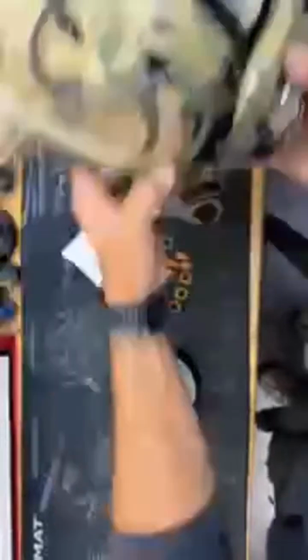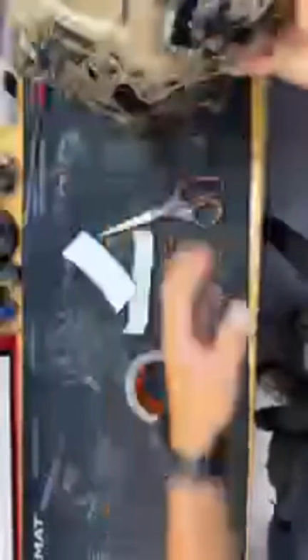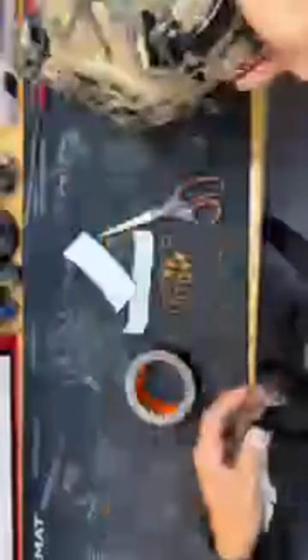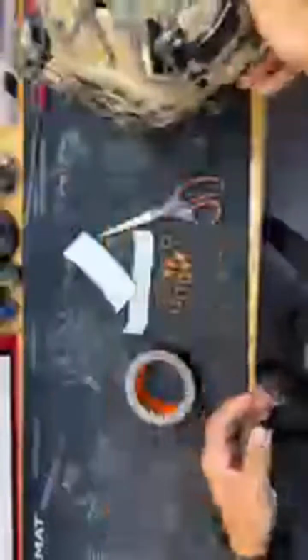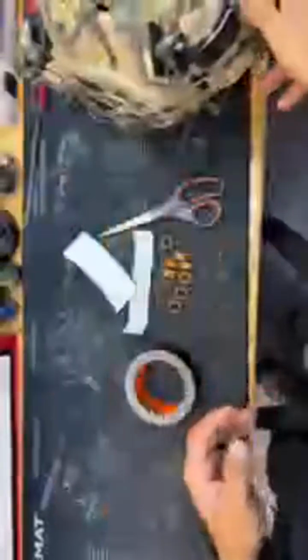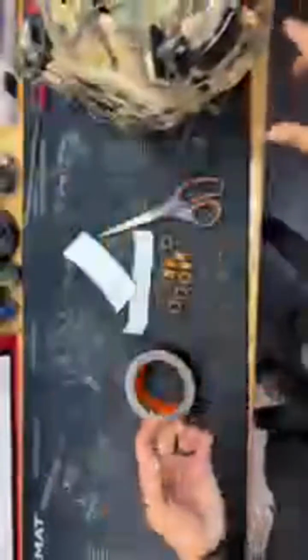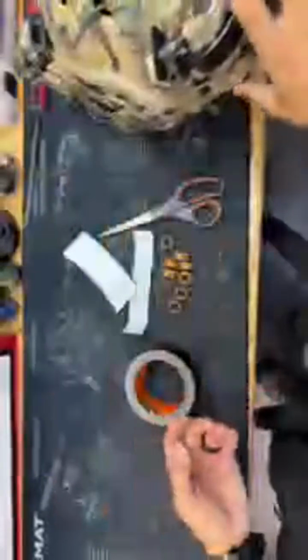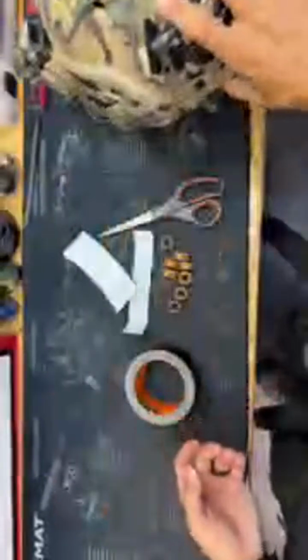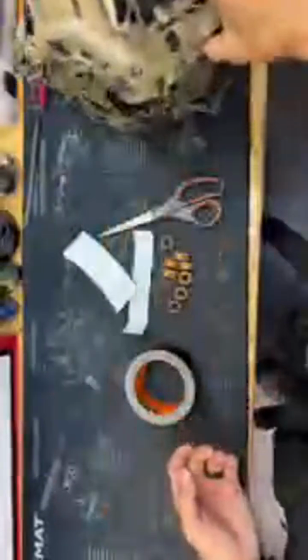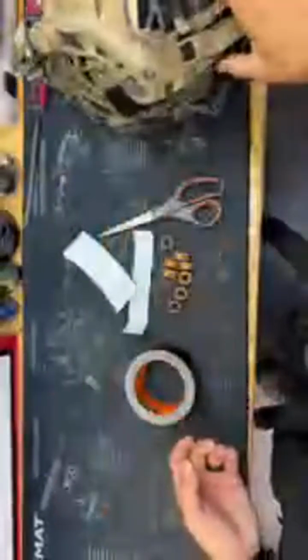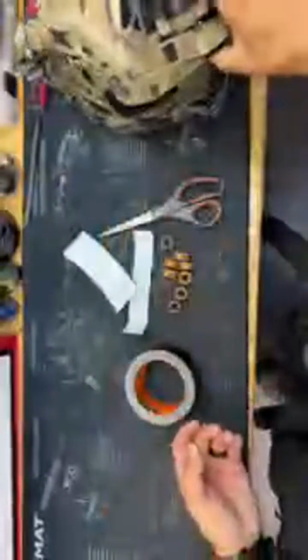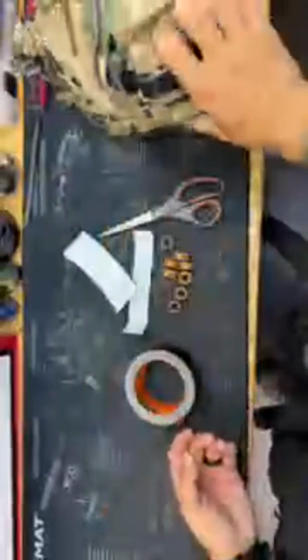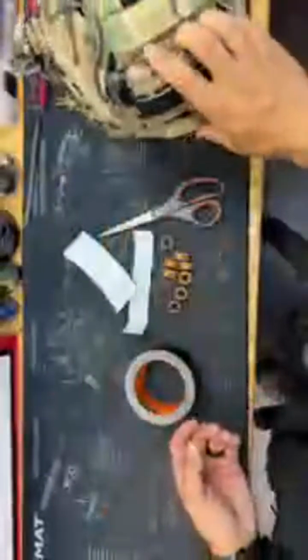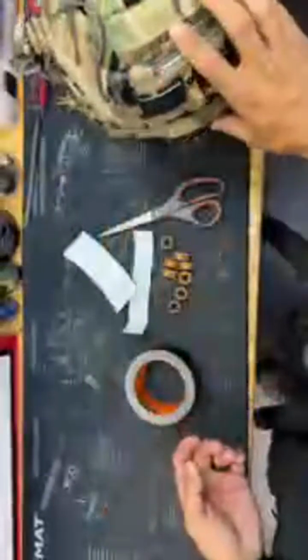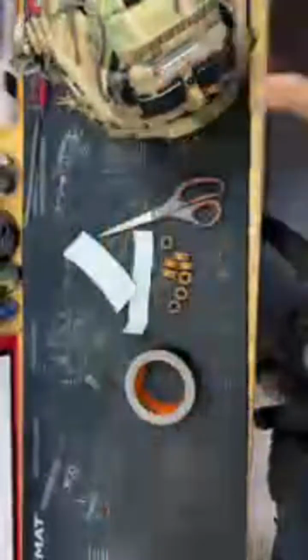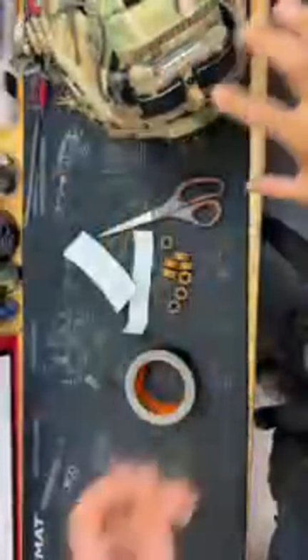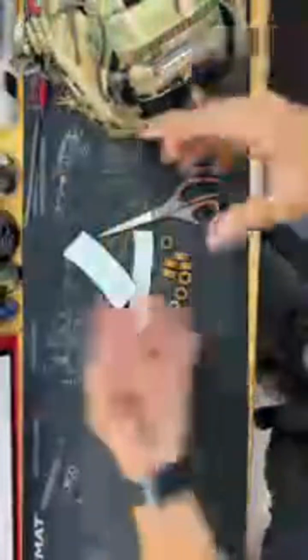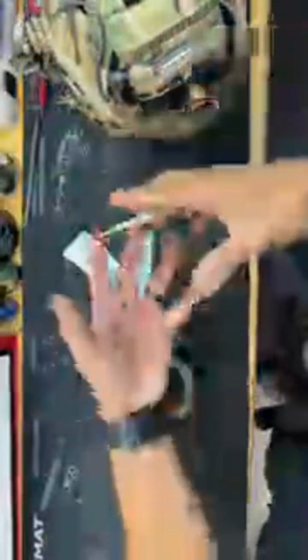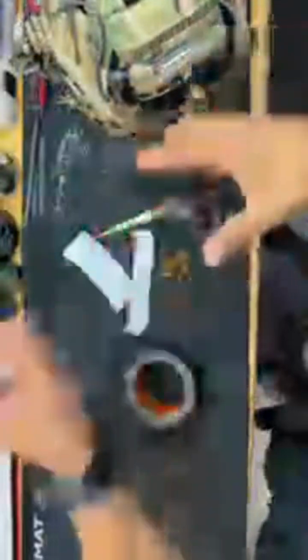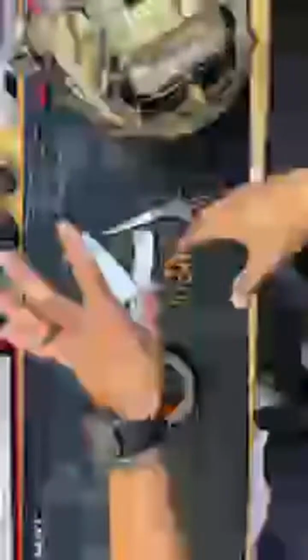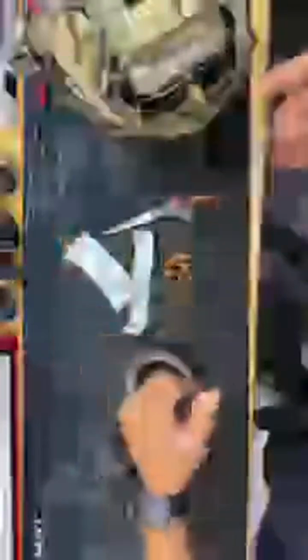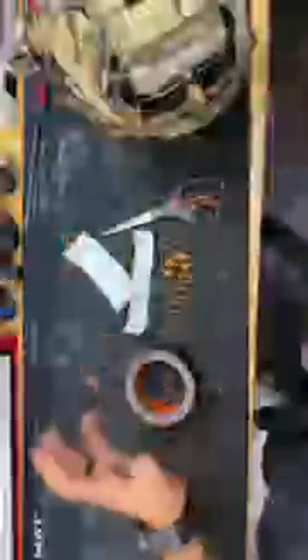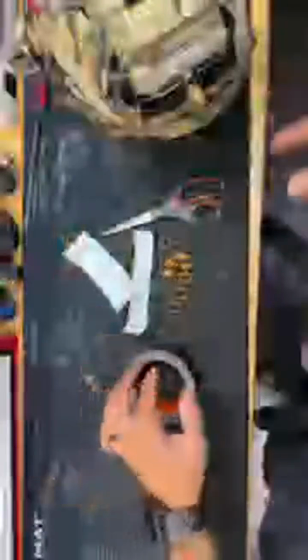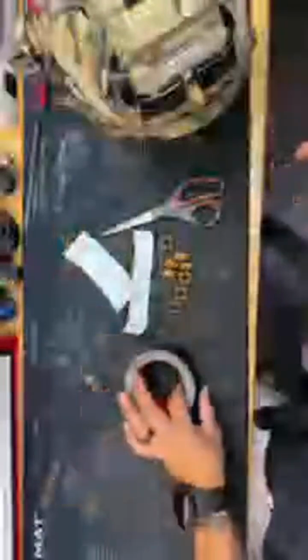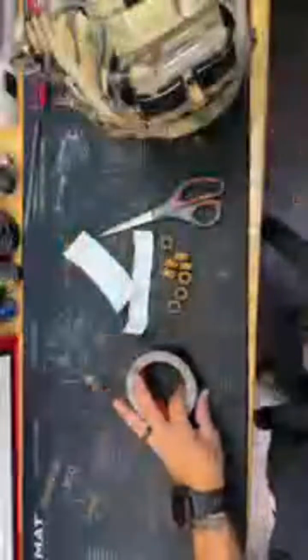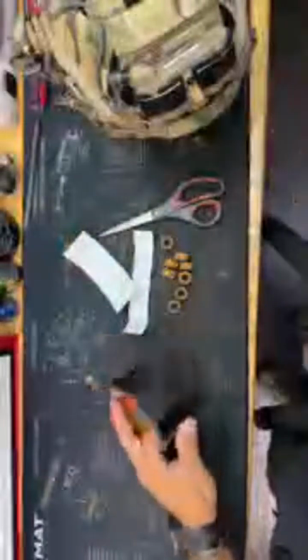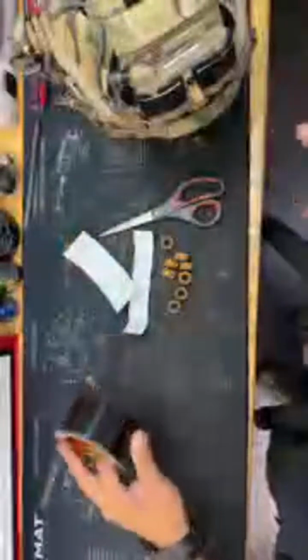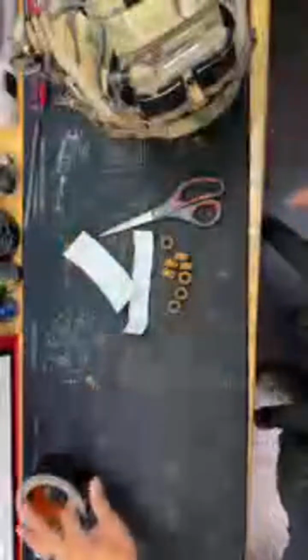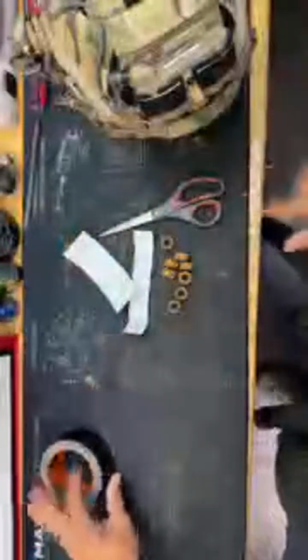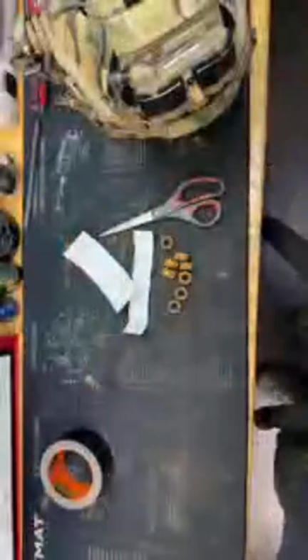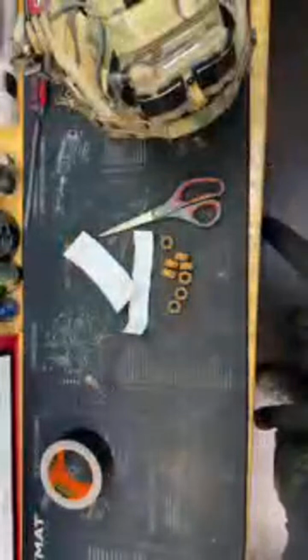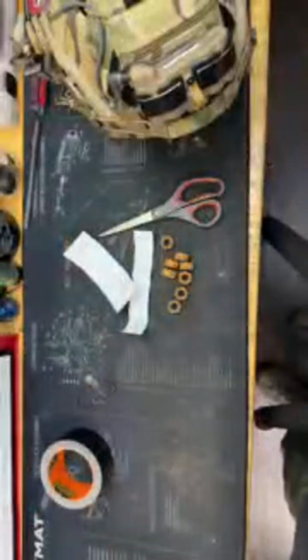The old school way of running counterweights back in the day was to actually take batteries for military radios, put Velcro on them, and stick them in the back of the helmet. But this is a cool, easy way to do it.